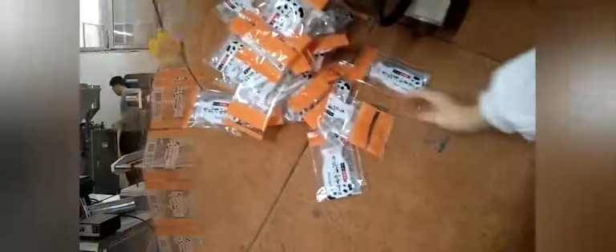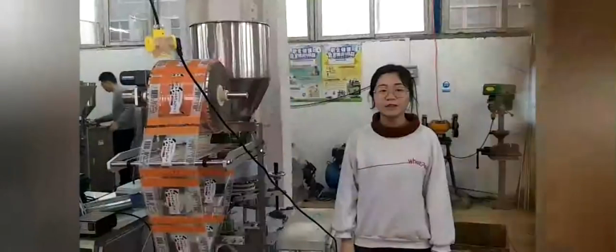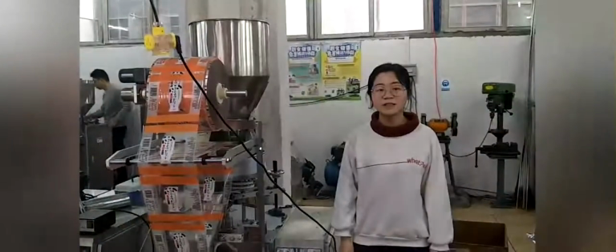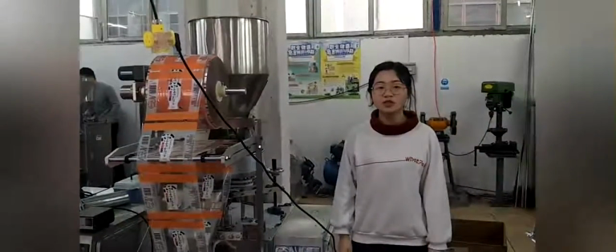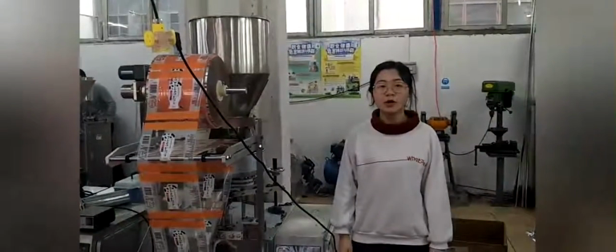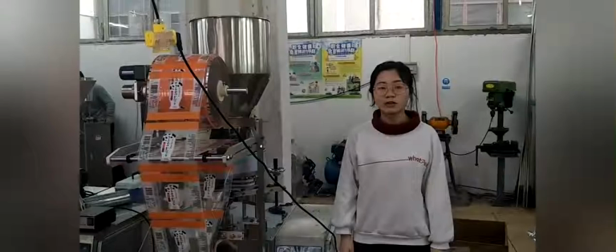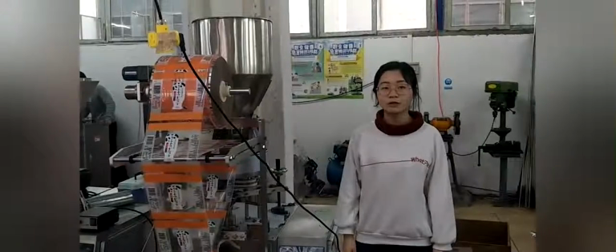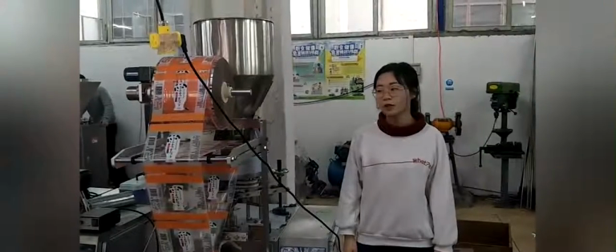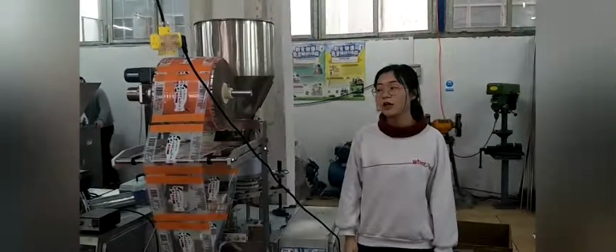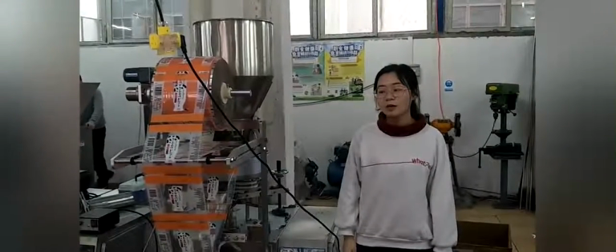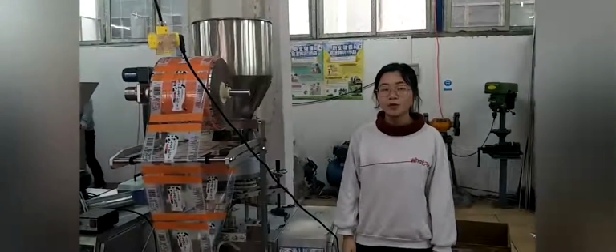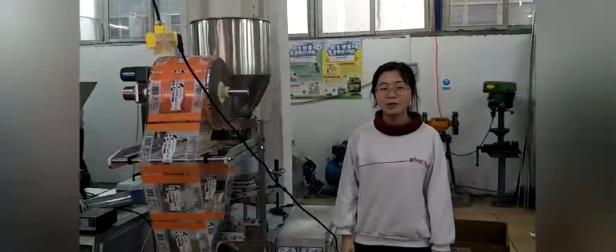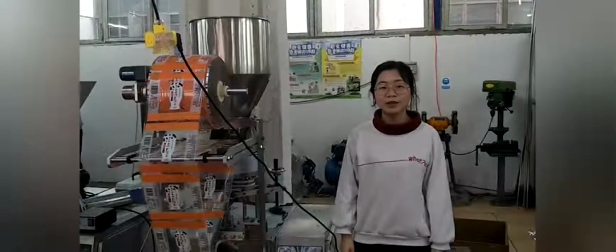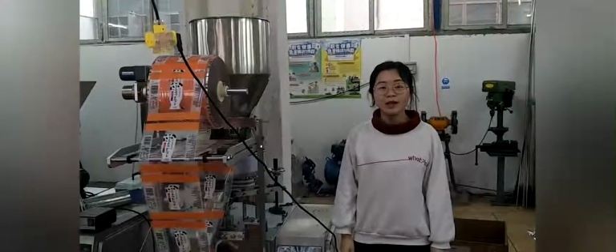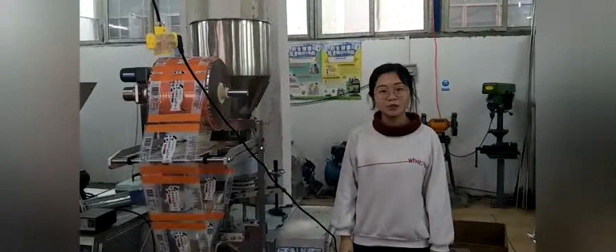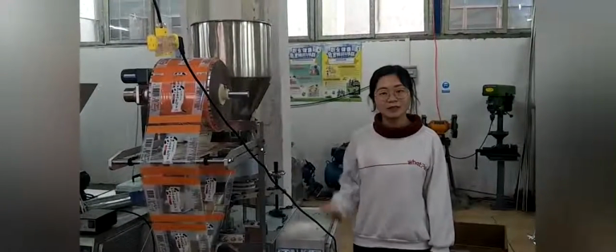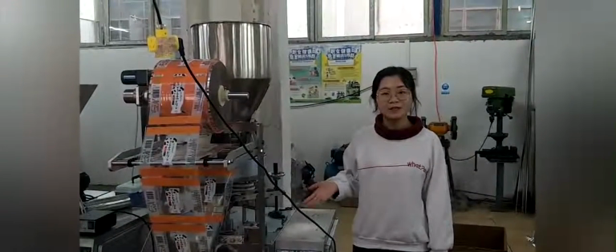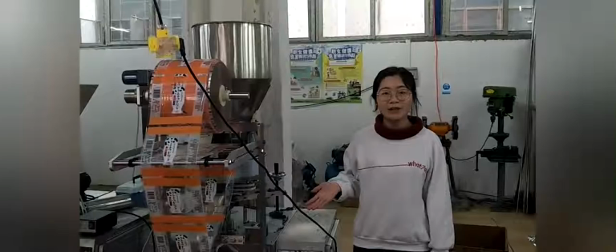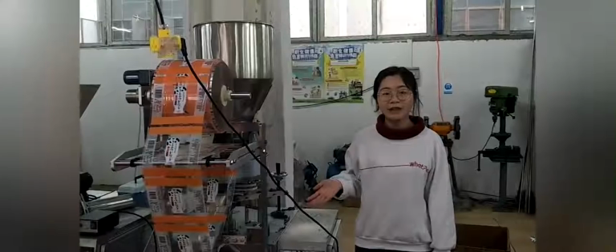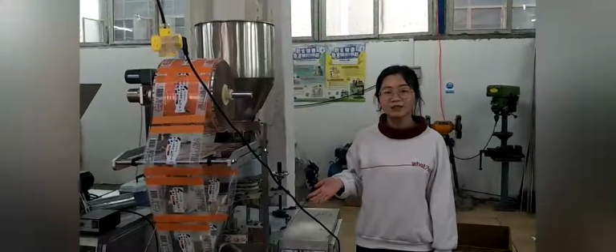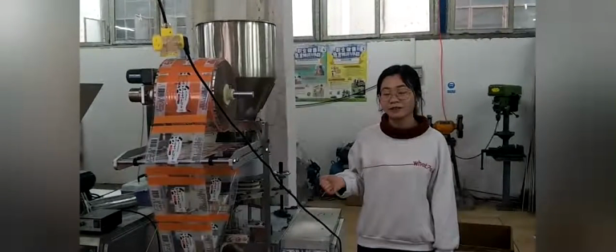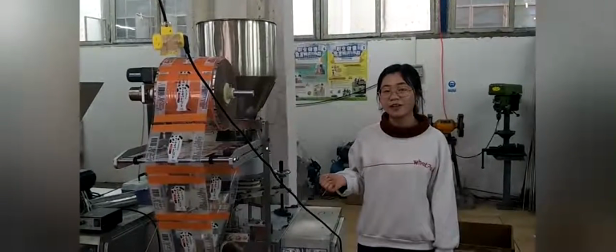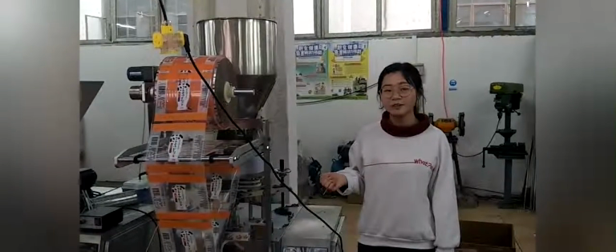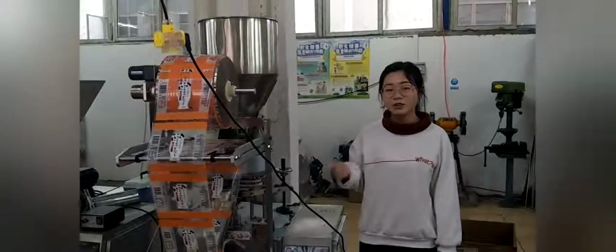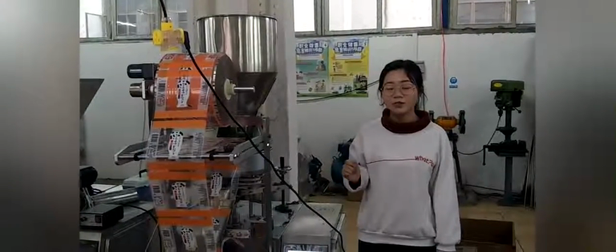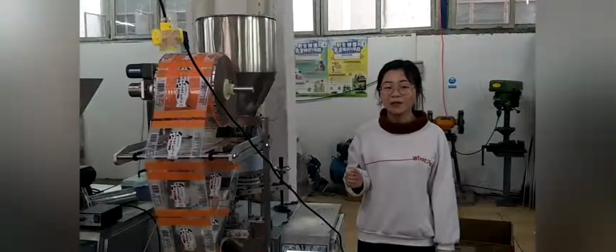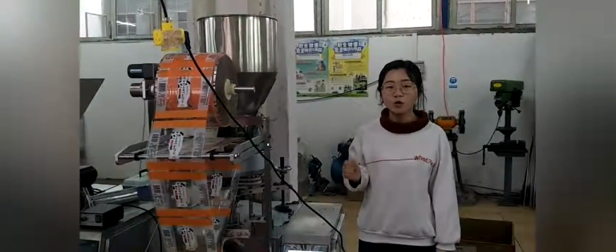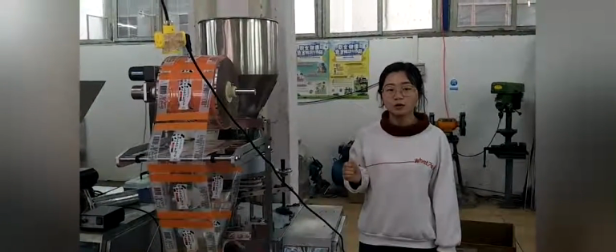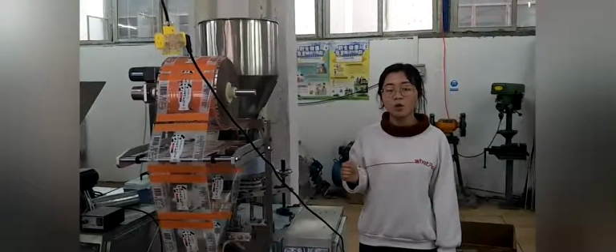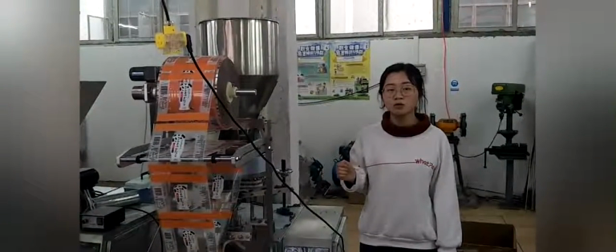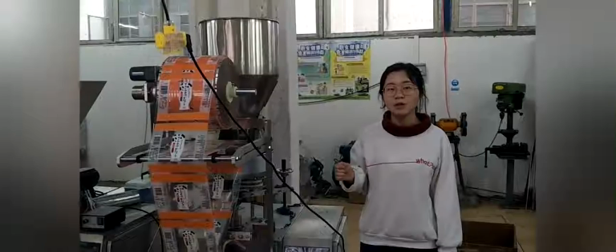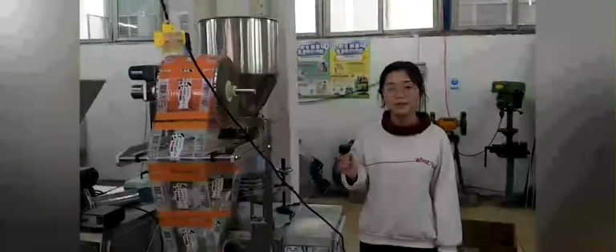This is the general introduction of the brand new packaging machine. And we can see it is very efficient. If you have any questions or want to know more details, please check out. Thank you.